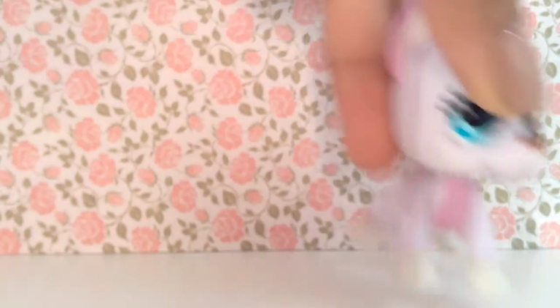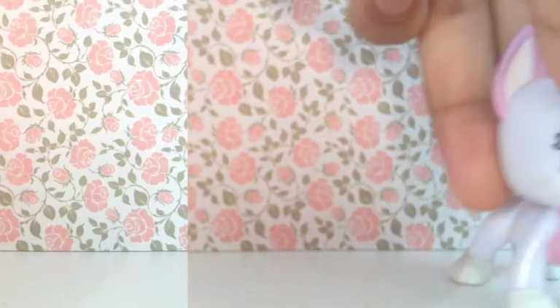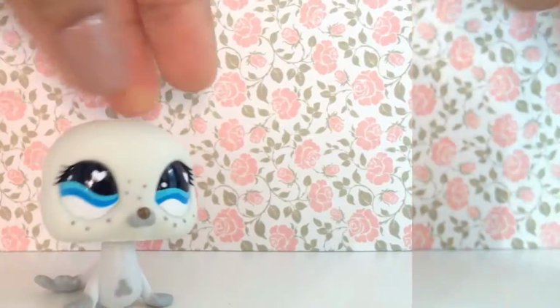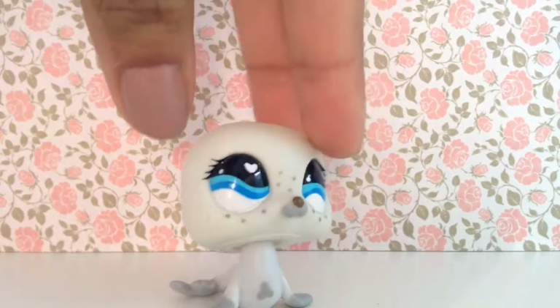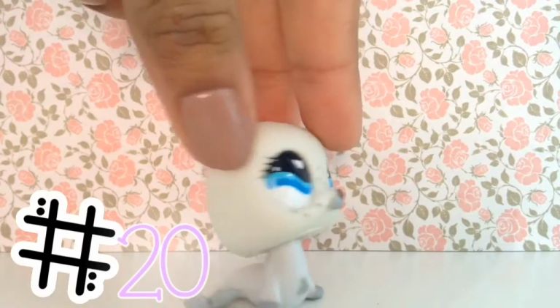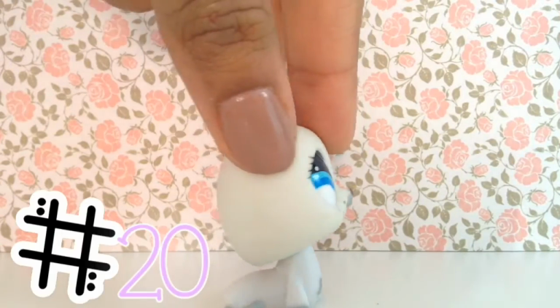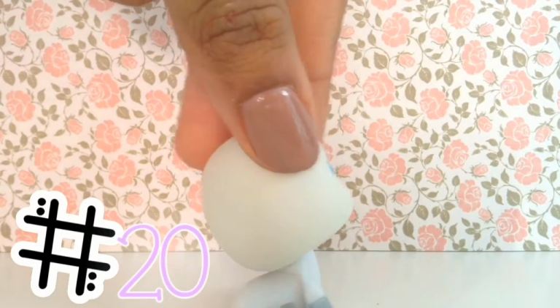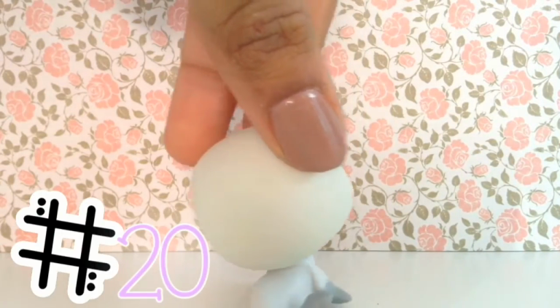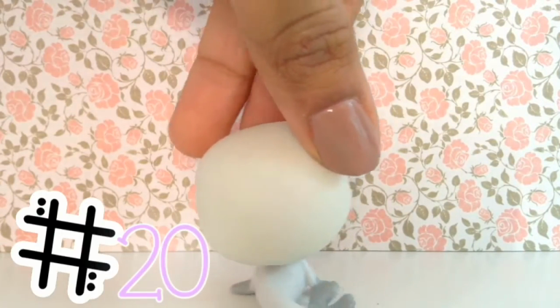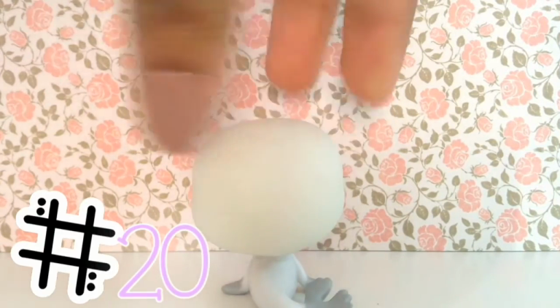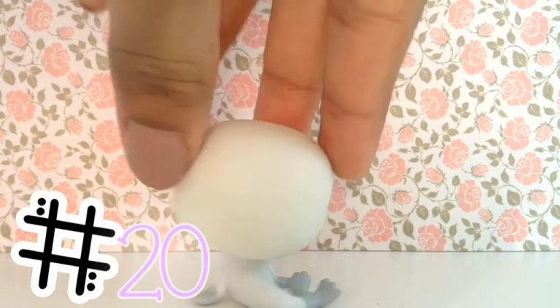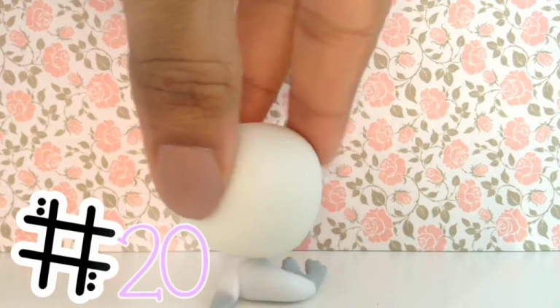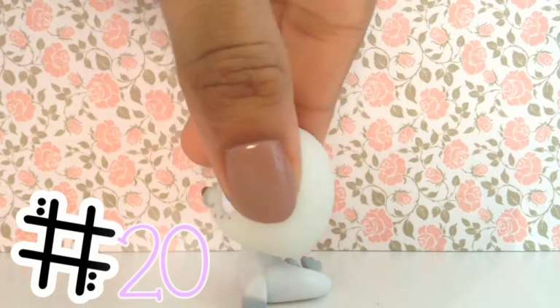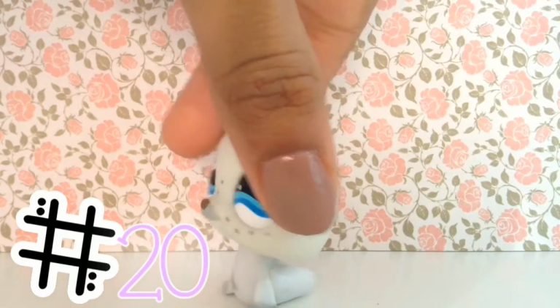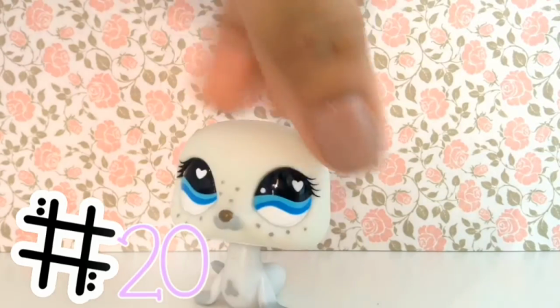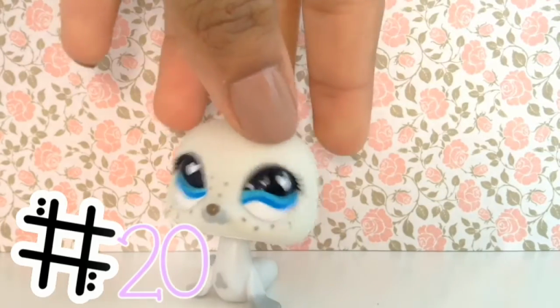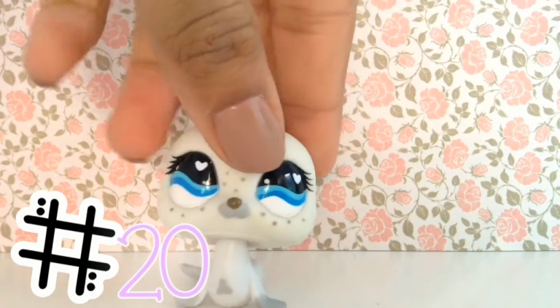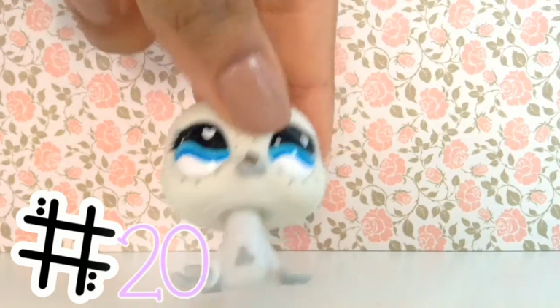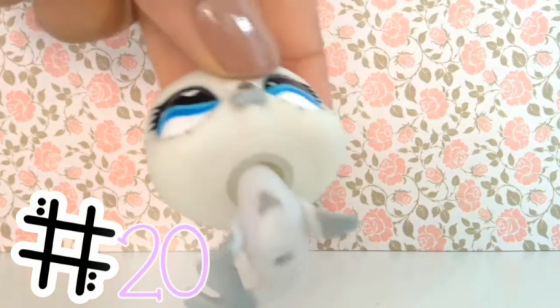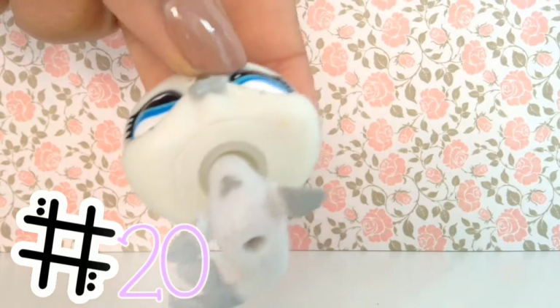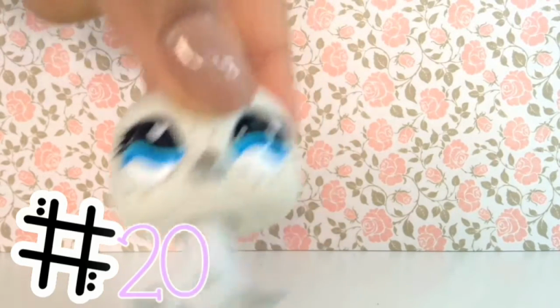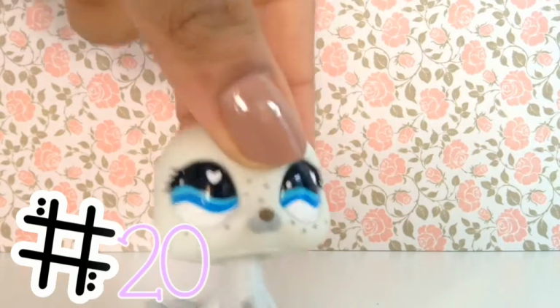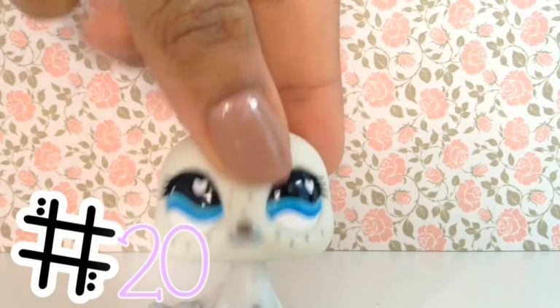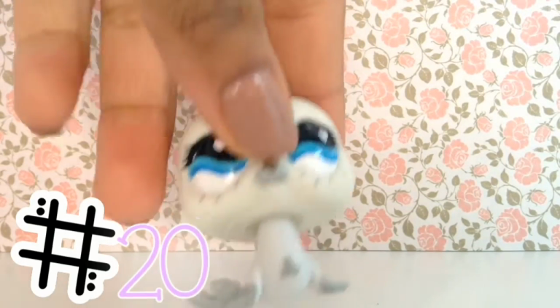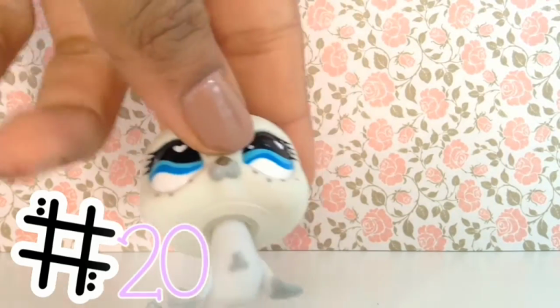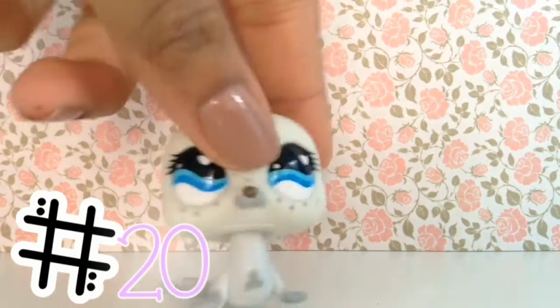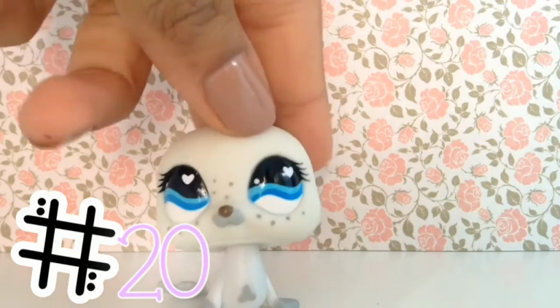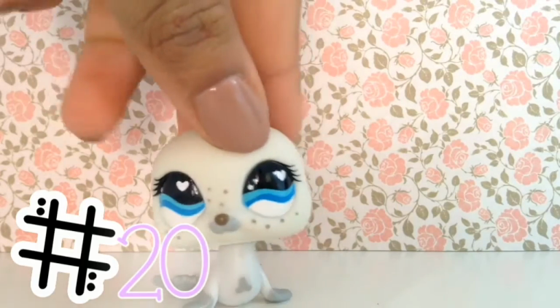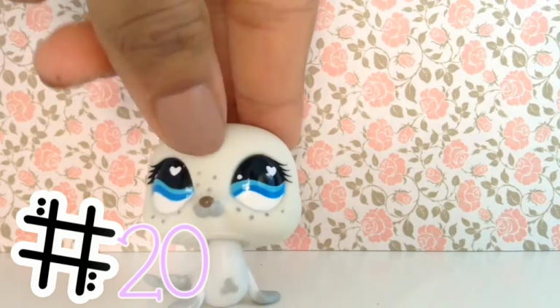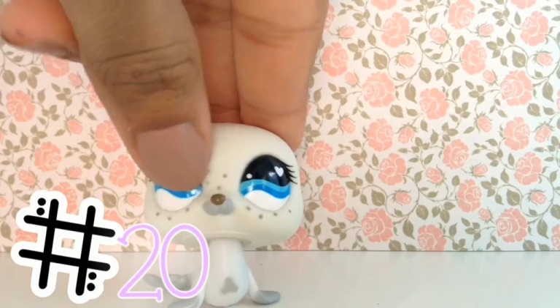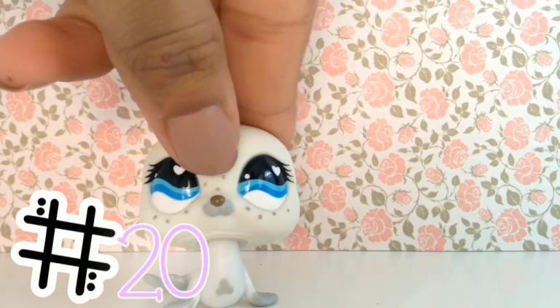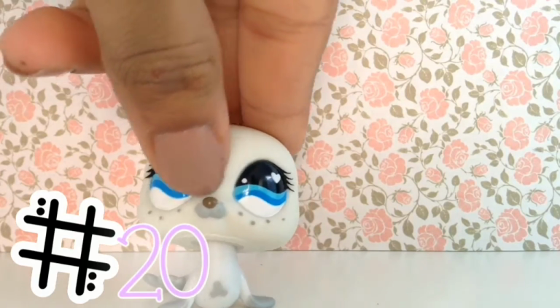So the first pet I'll be talking about is this really cute seal. It's got a hole and this cute little mark on its chest with really cute freckles and blue eyes.